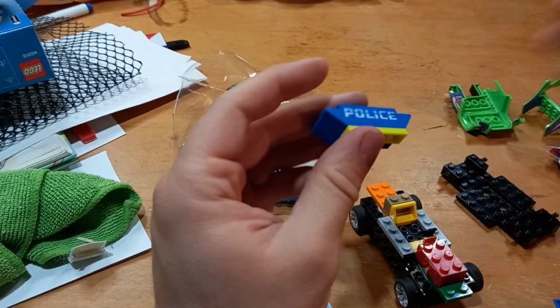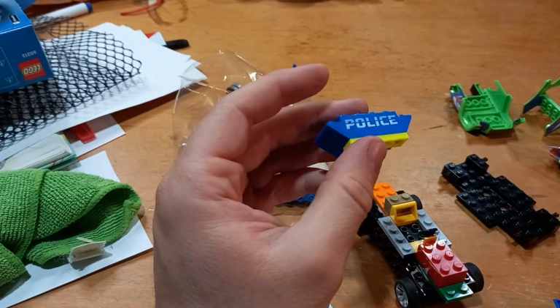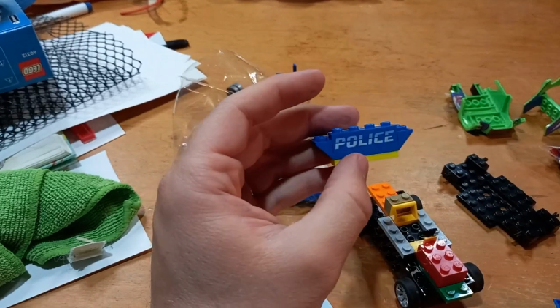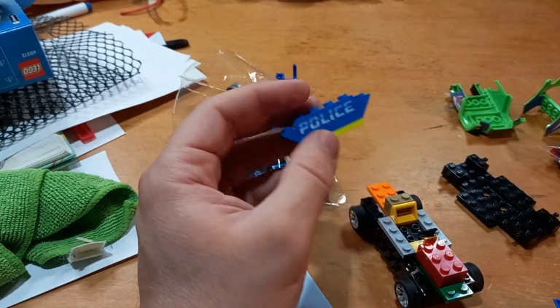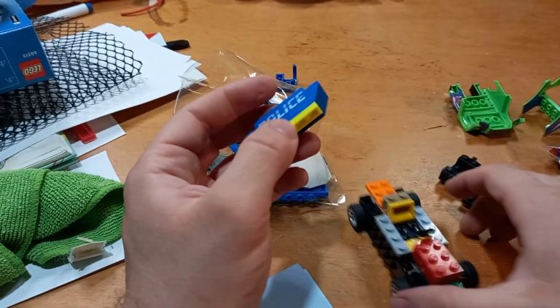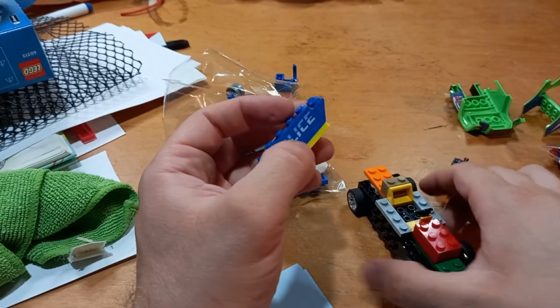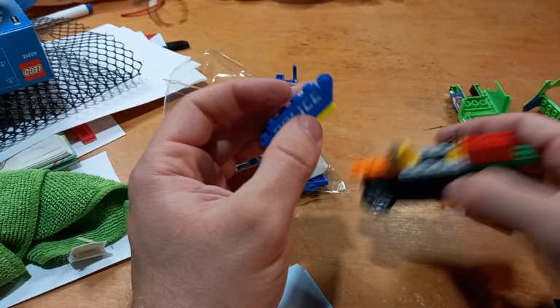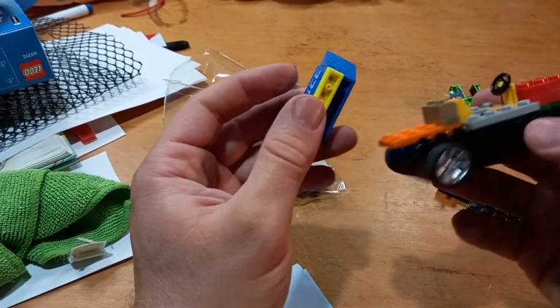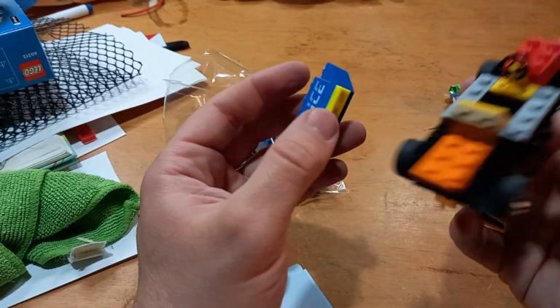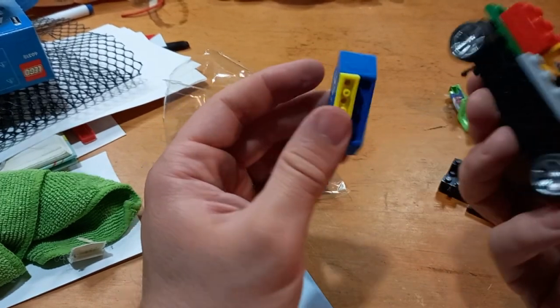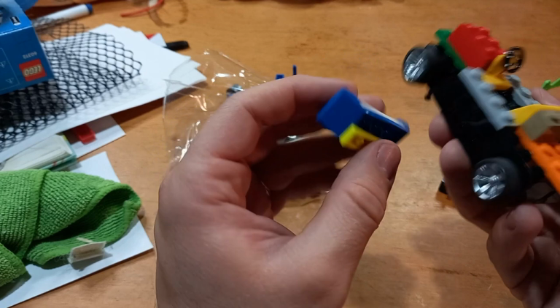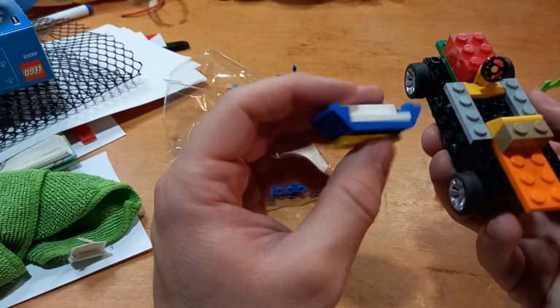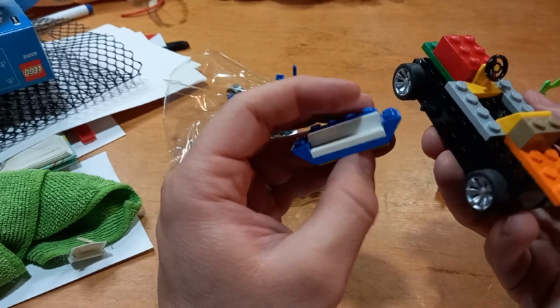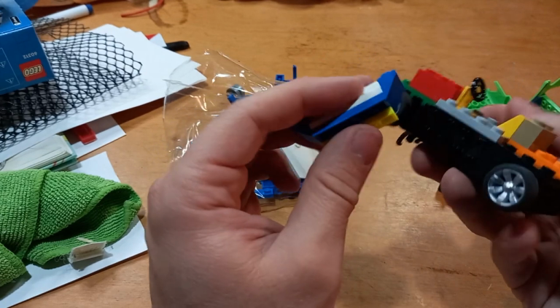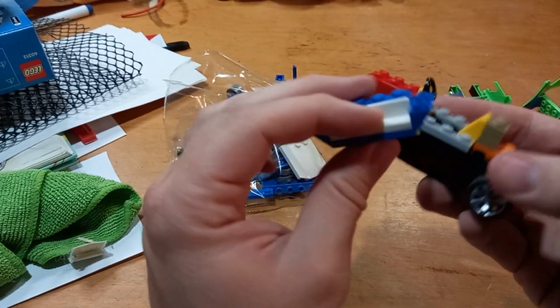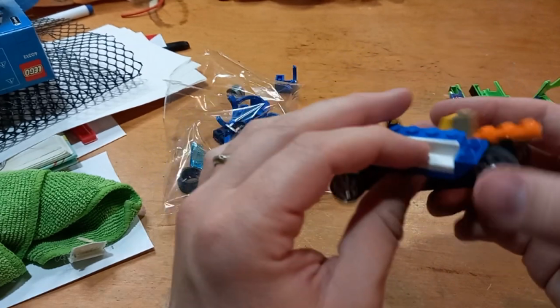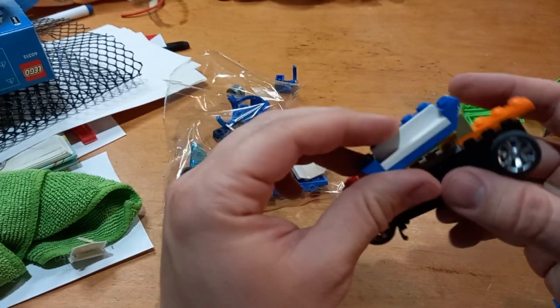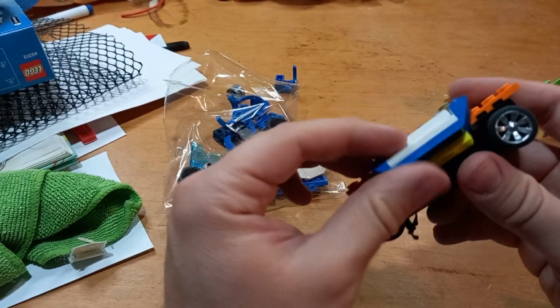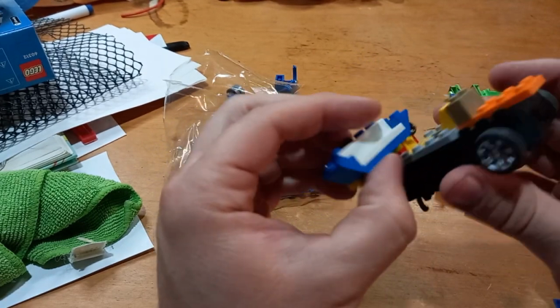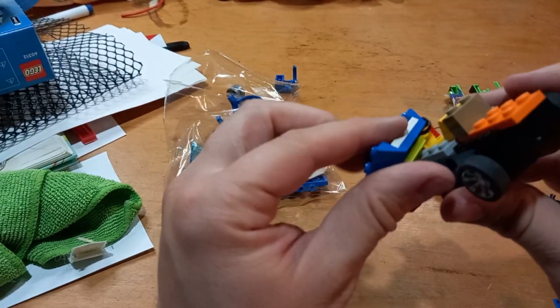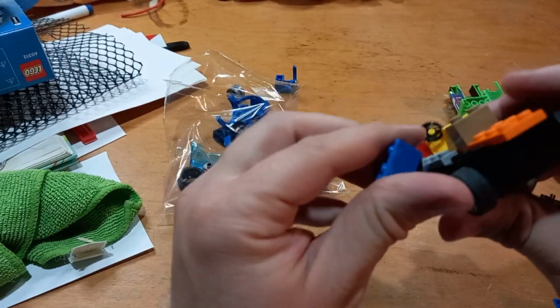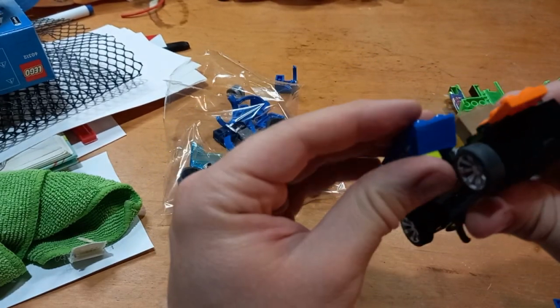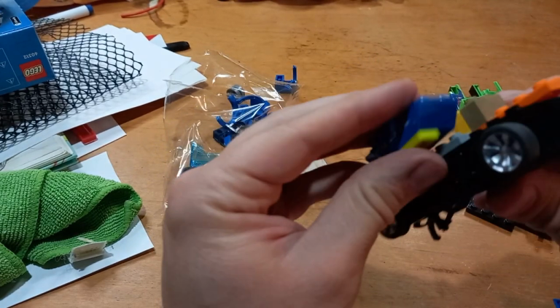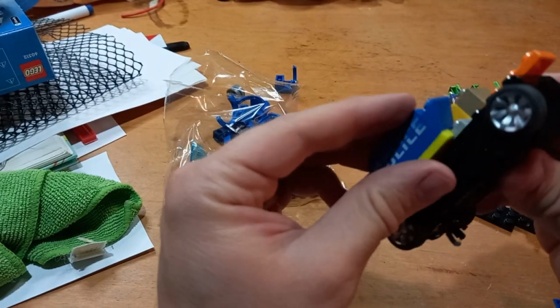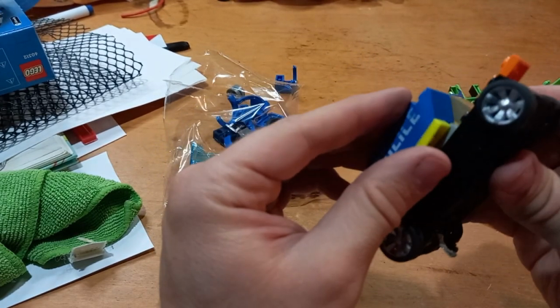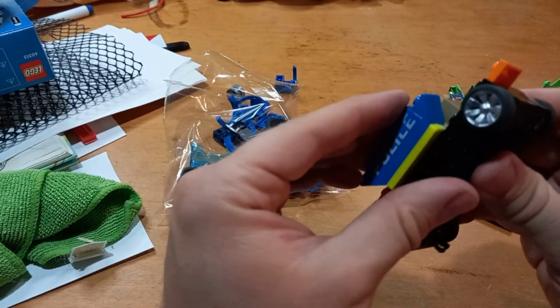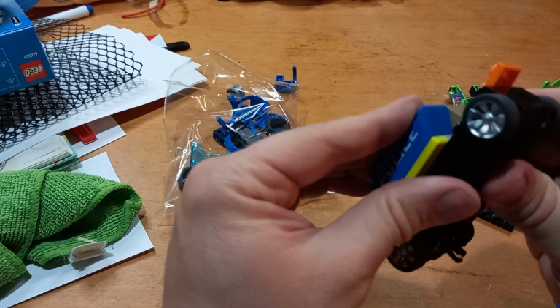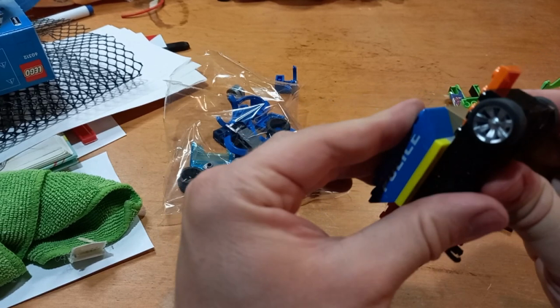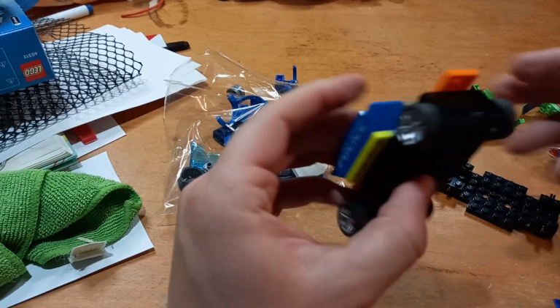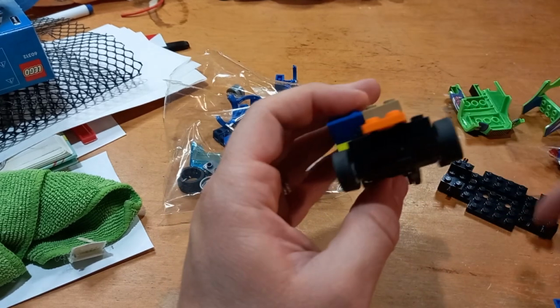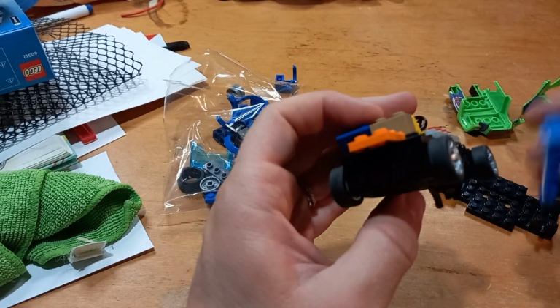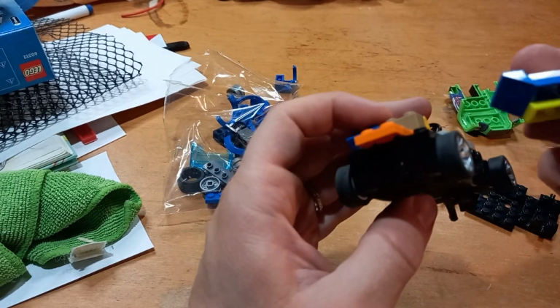It was kind of a pain because those small bricks are hard to remove — they're really tight and small, so you kind of have to fiddle around. Not a good time.